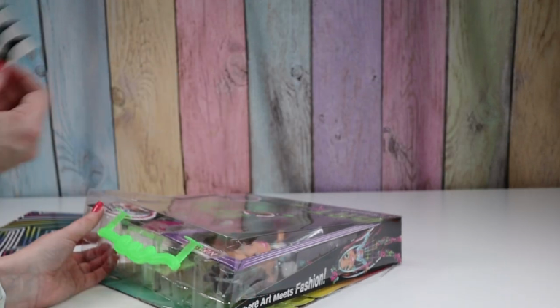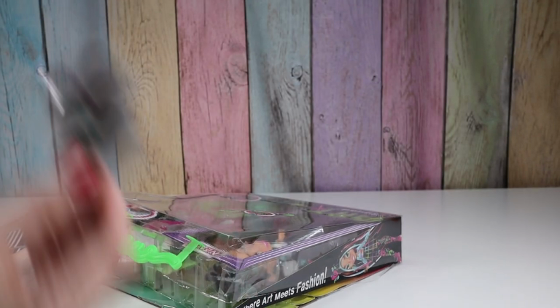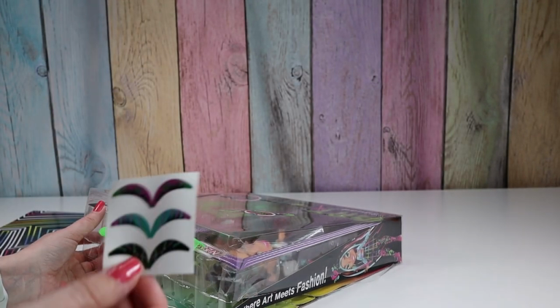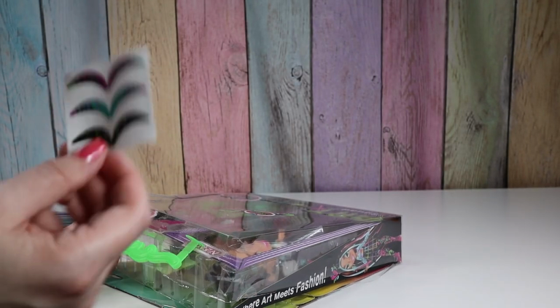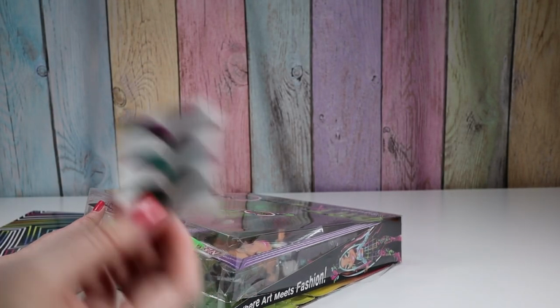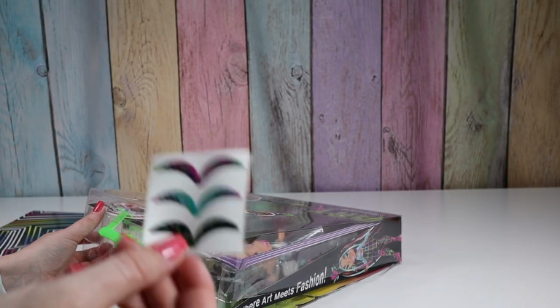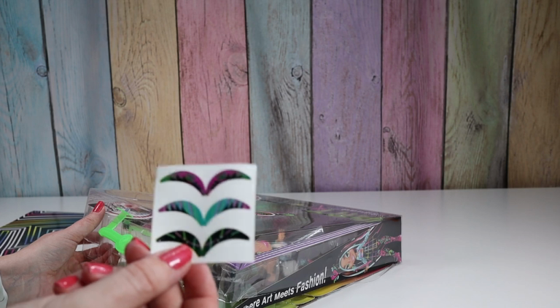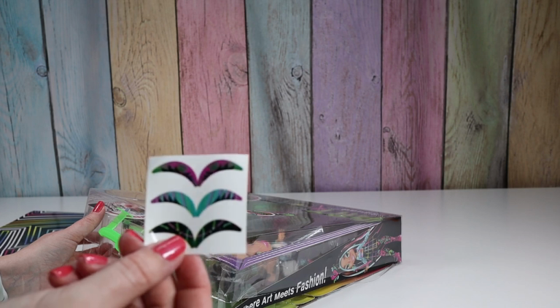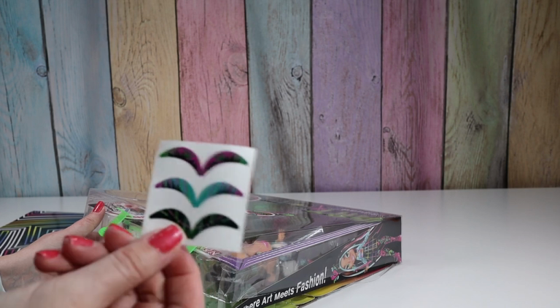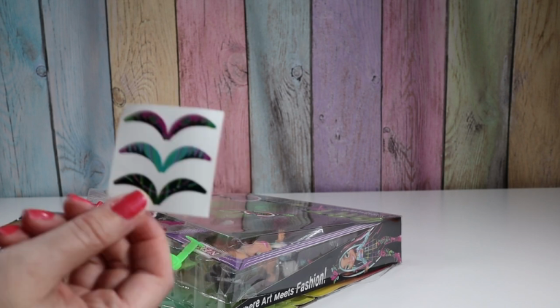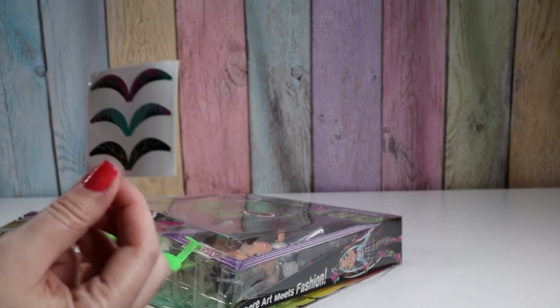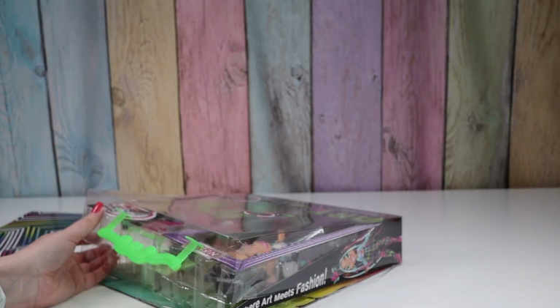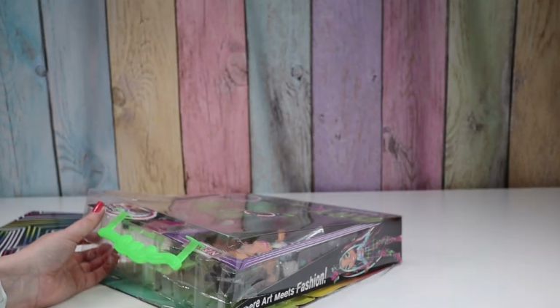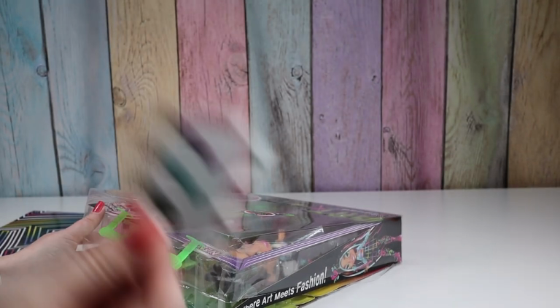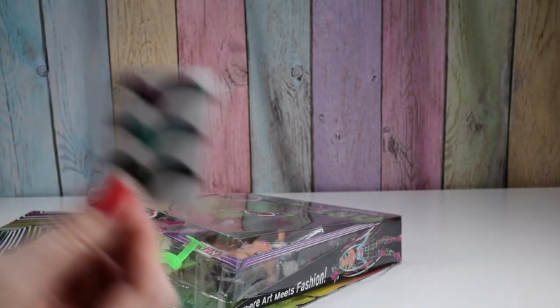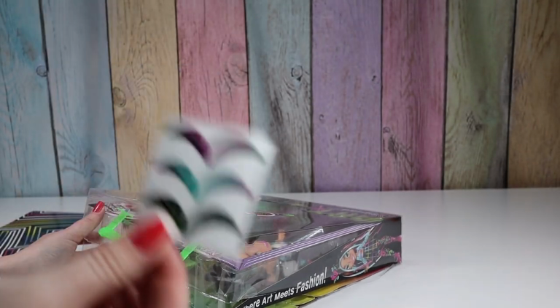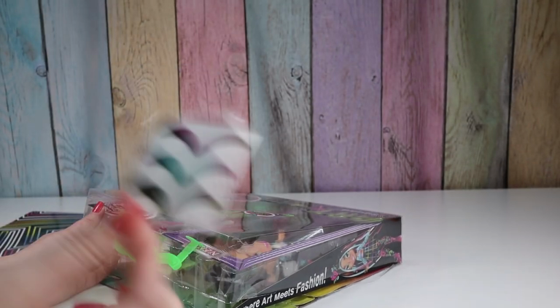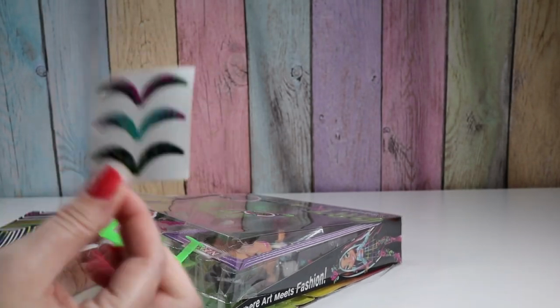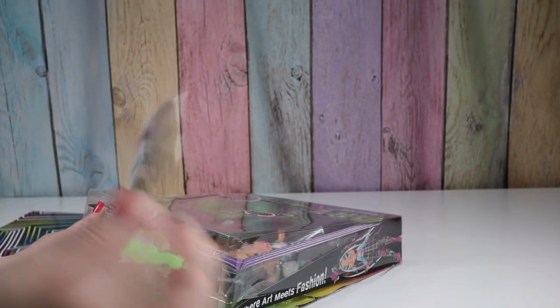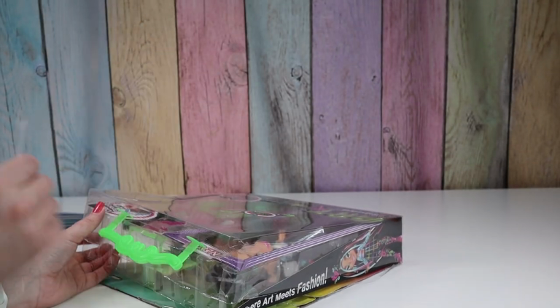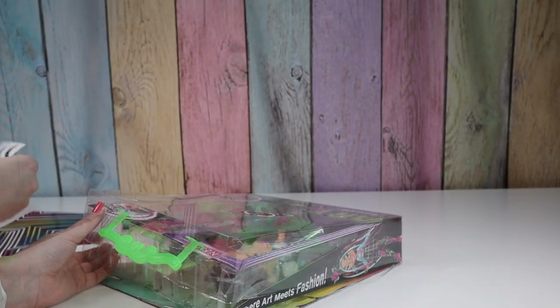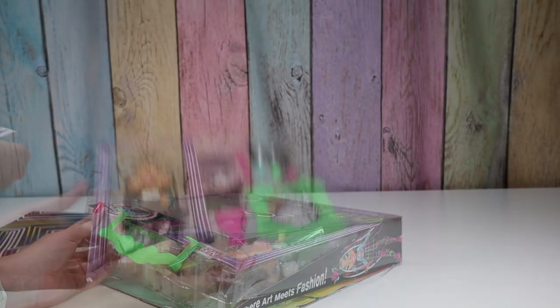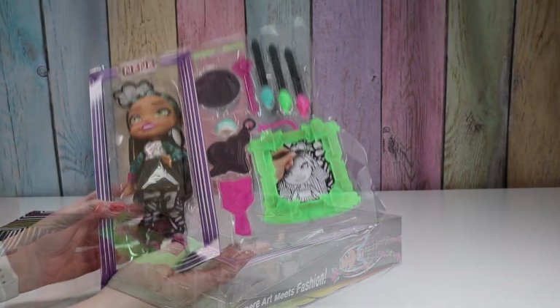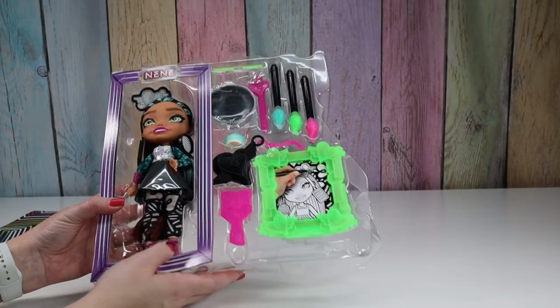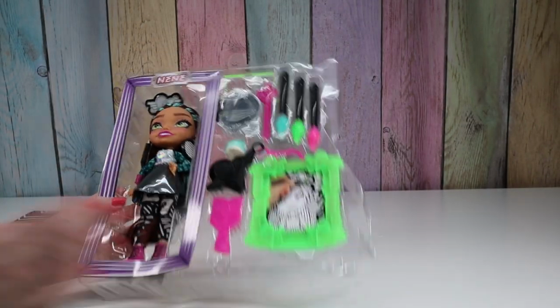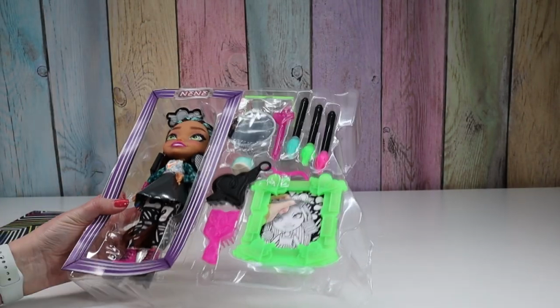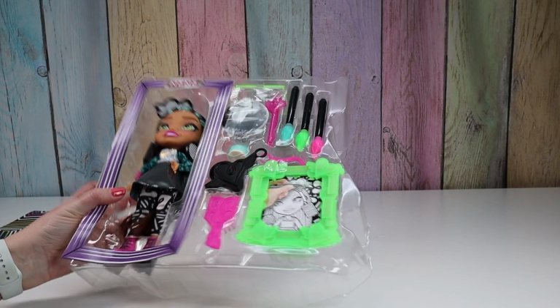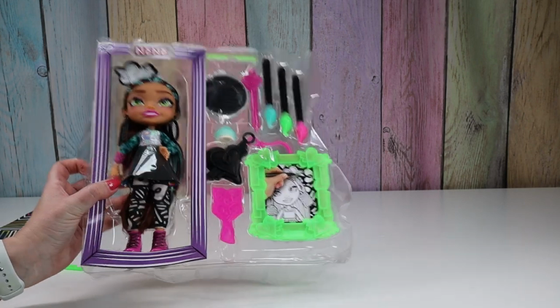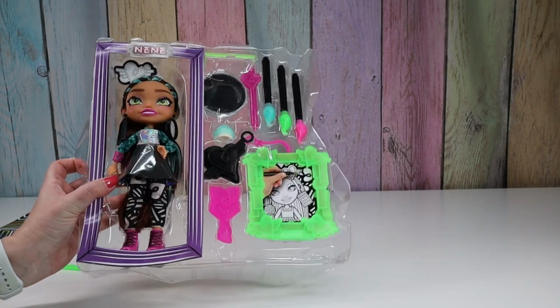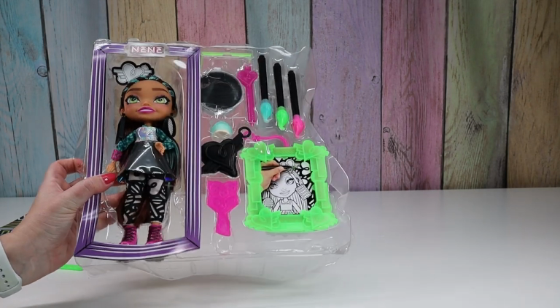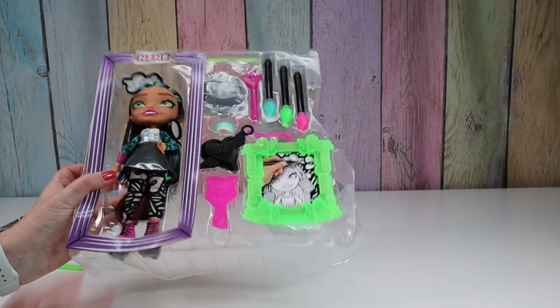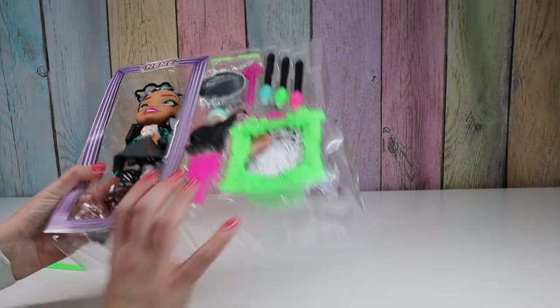Have you seen those eye shadow stickers that you can actually wear? If you've tried them, let me know. I was looking for more instructions.